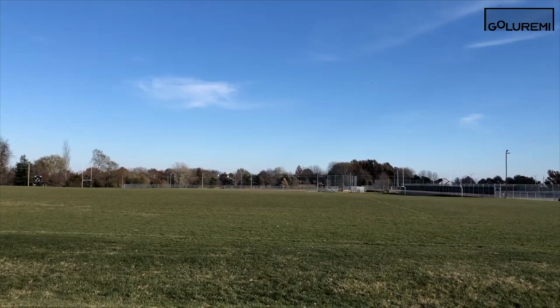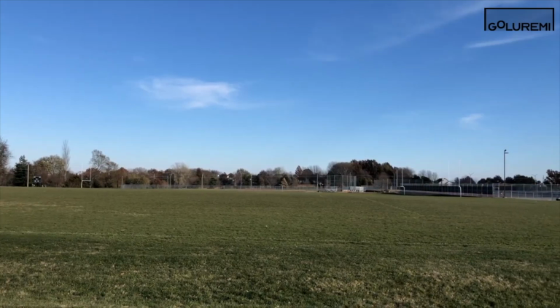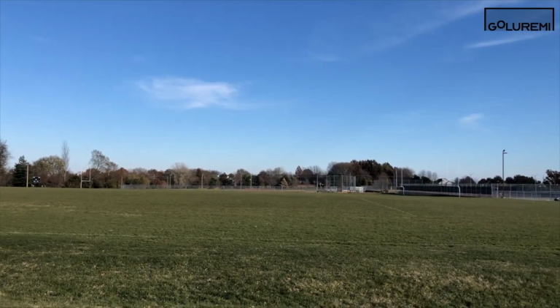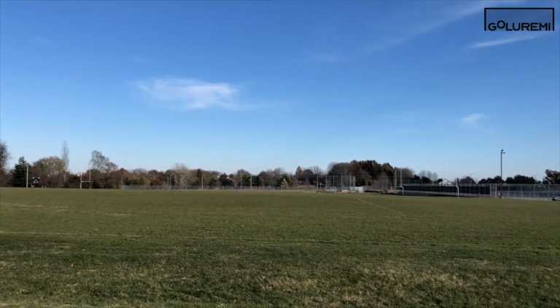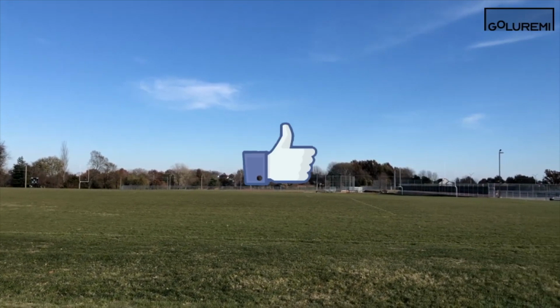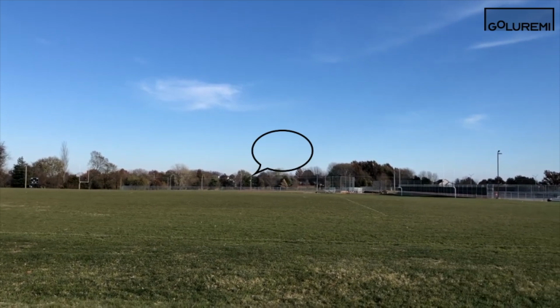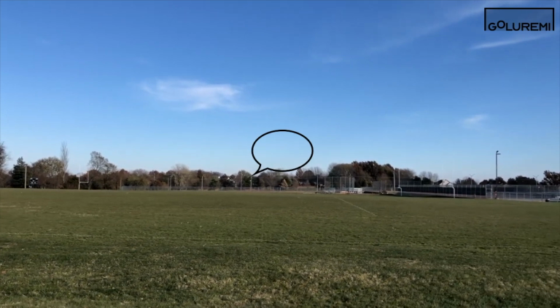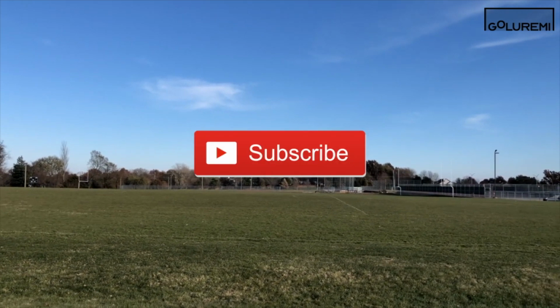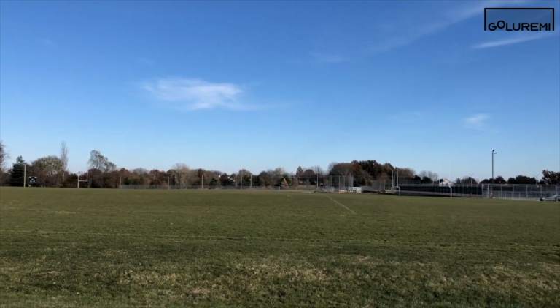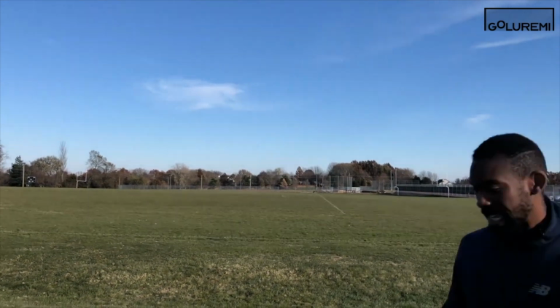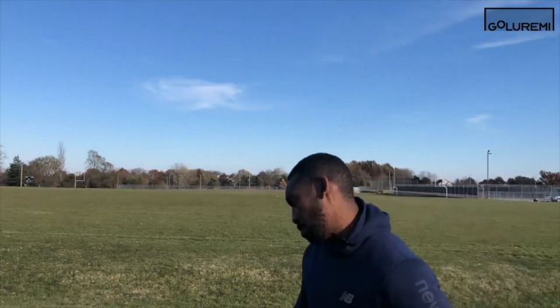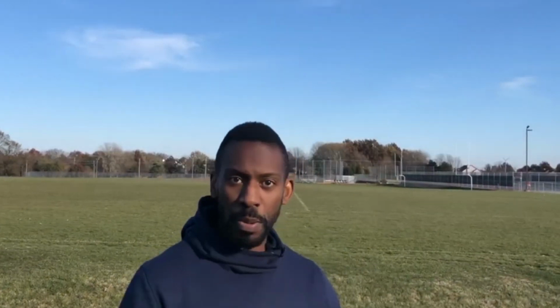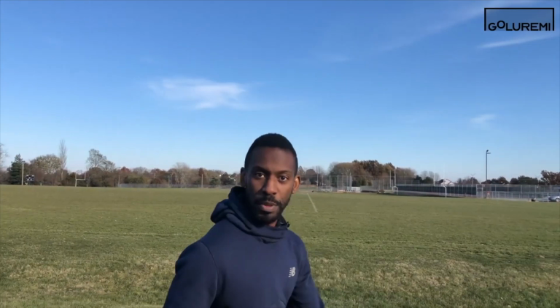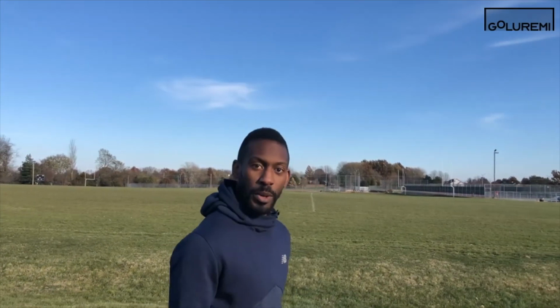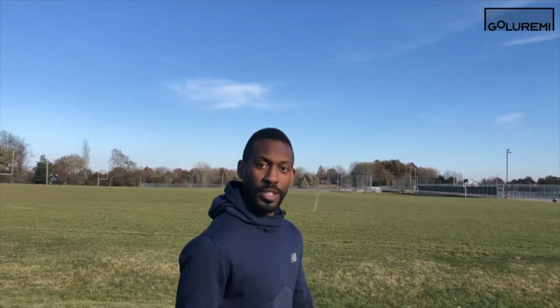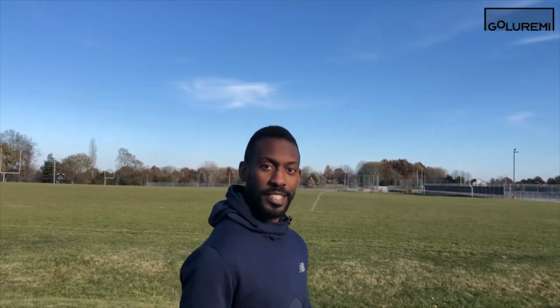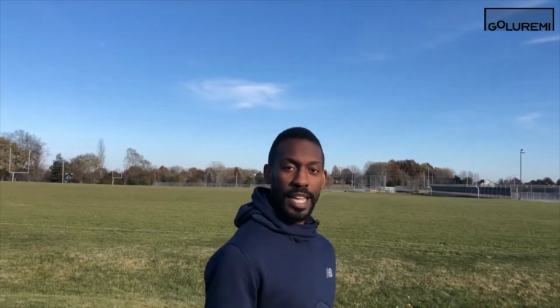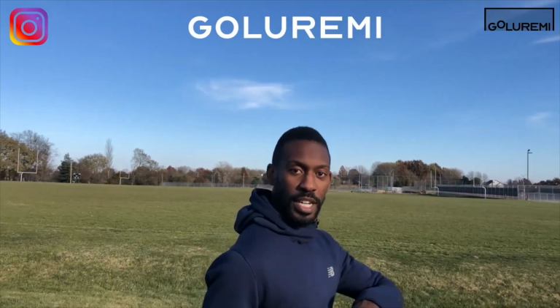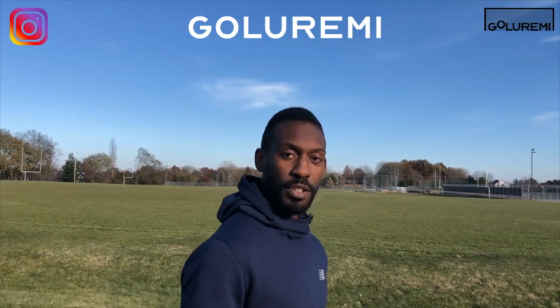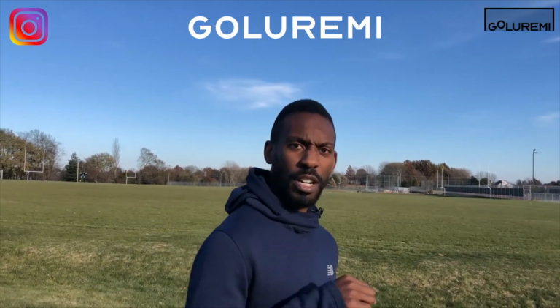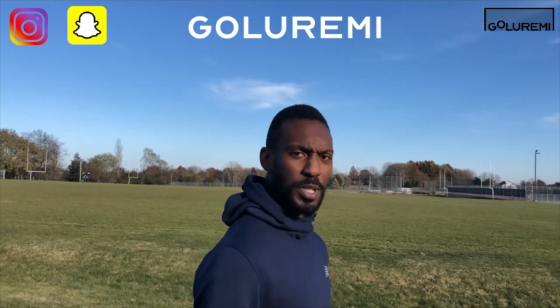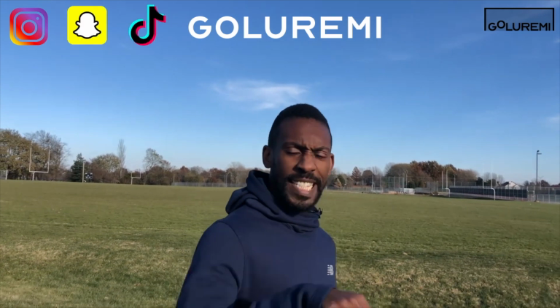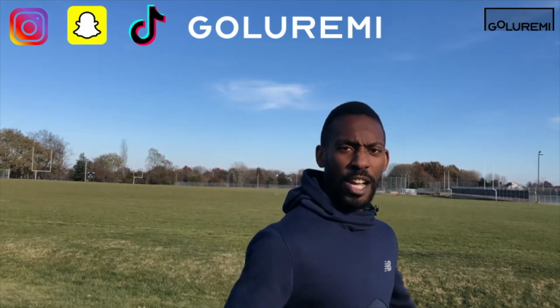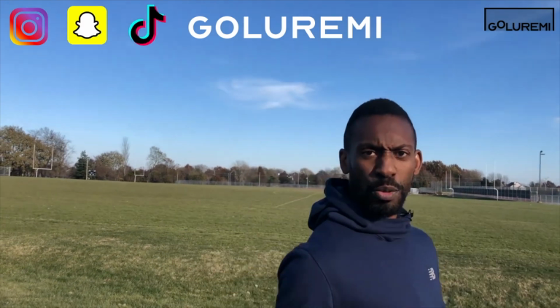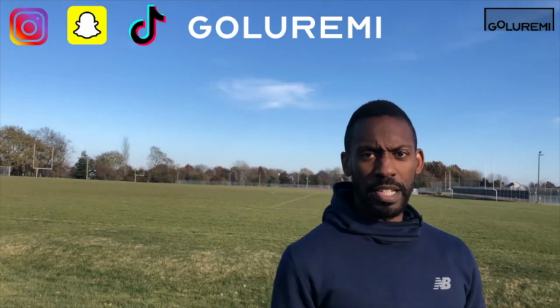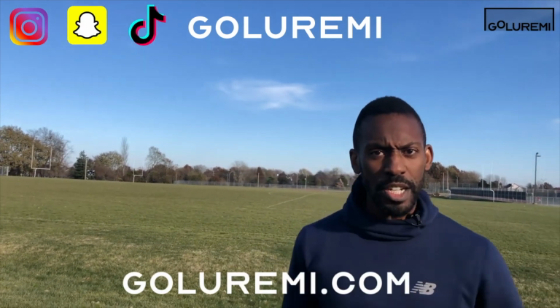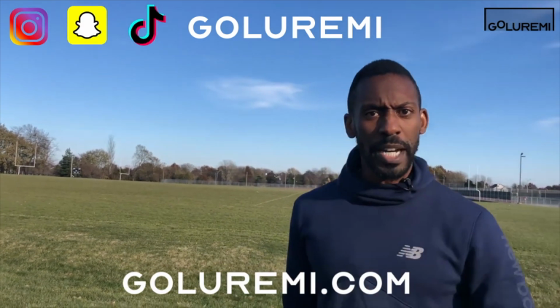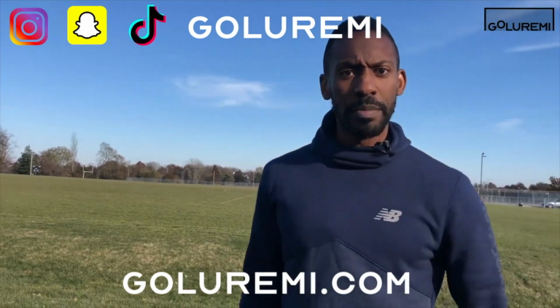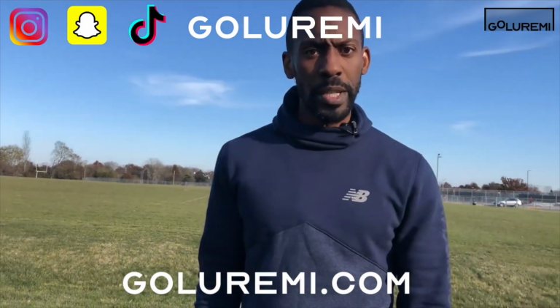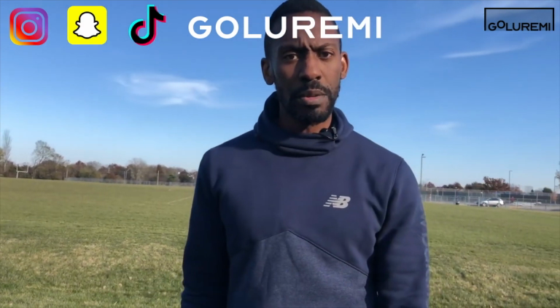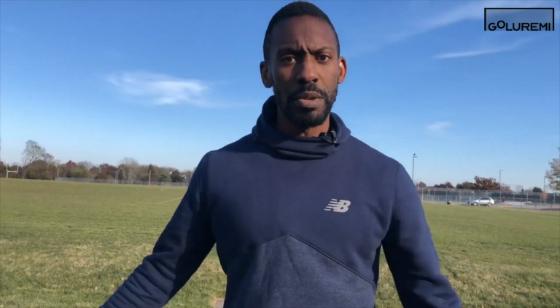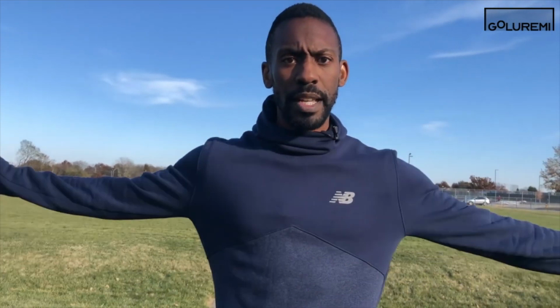Alright guys, that's the video. Make sure to like, comment, and subscribe. Make sure to practice as much as possible — that way you can do these things in the game. Check out our Instagram, Snapchat, TikTok, and all the rest. Check out GoLuremi.com and we will see you guys later.